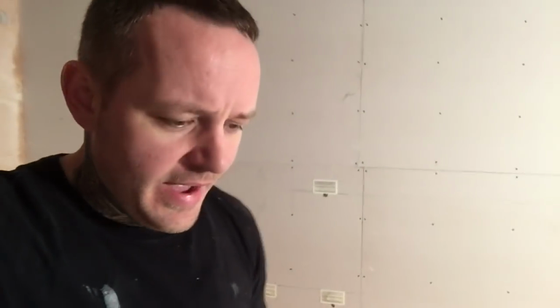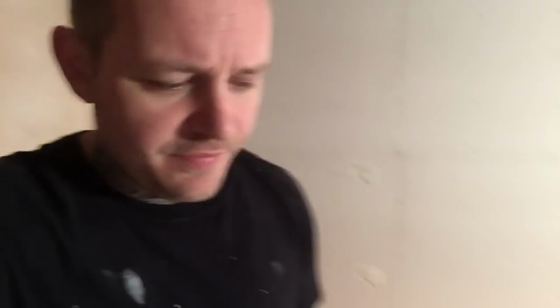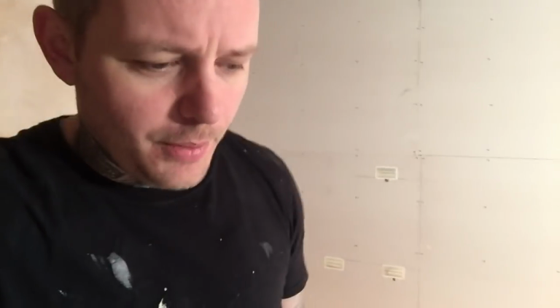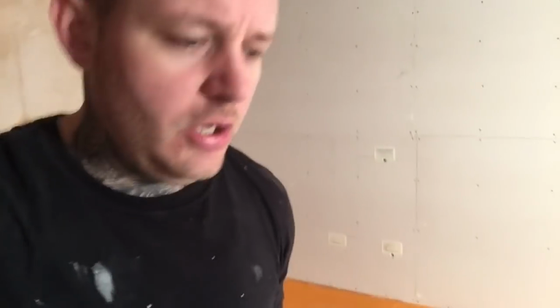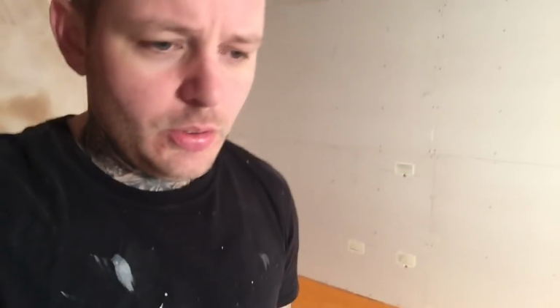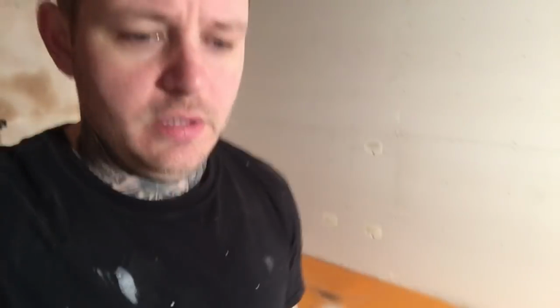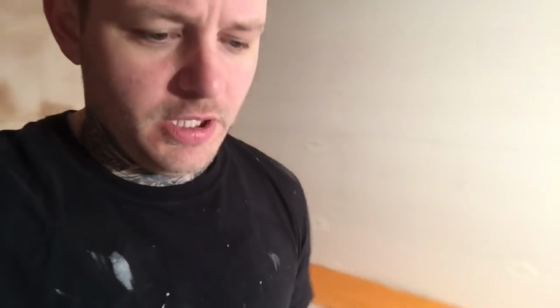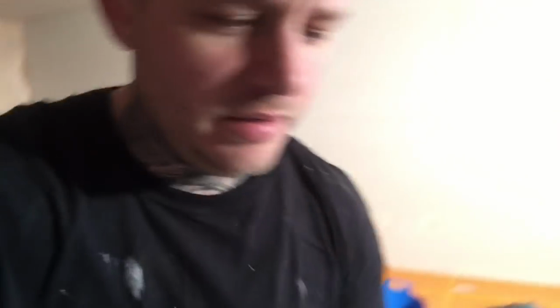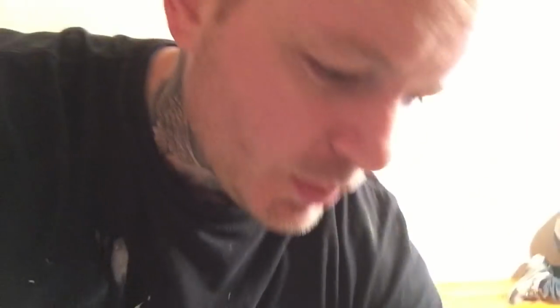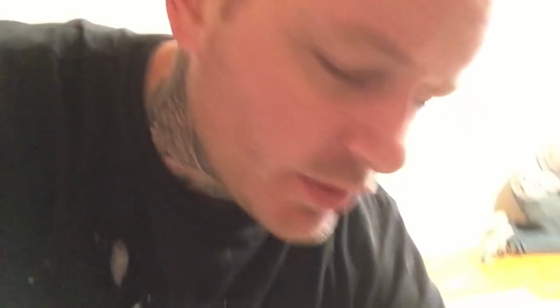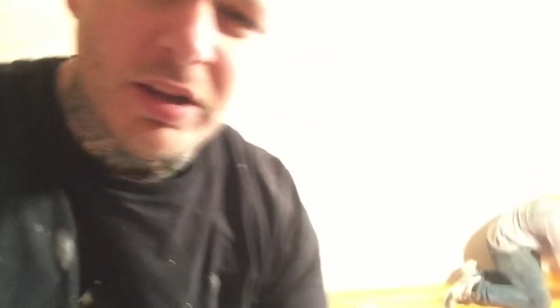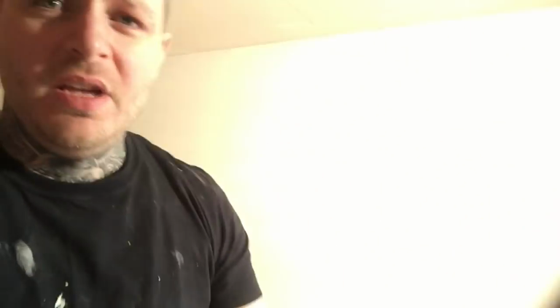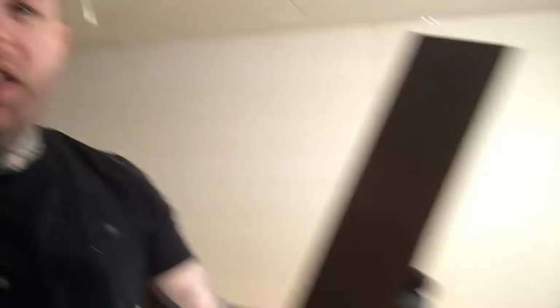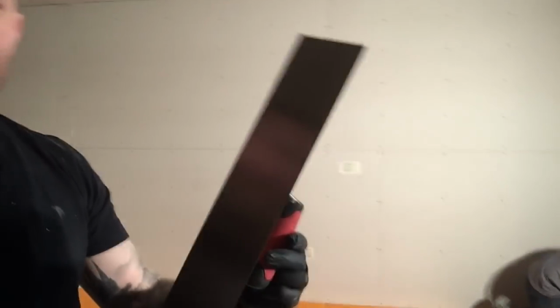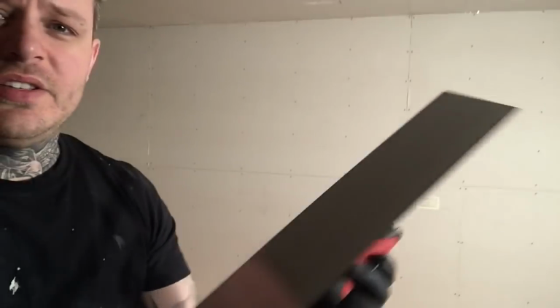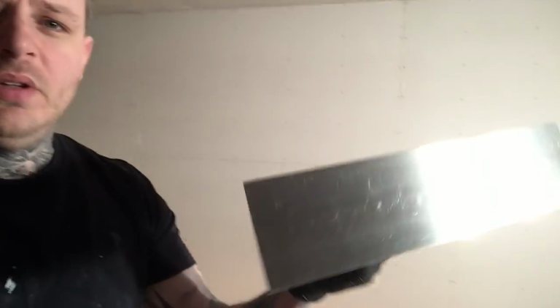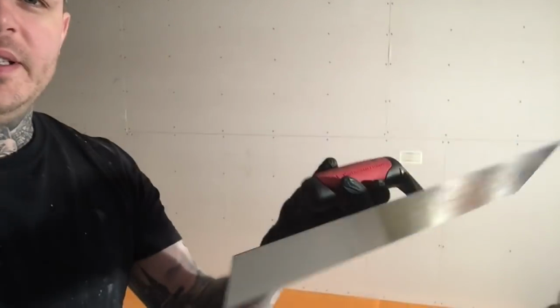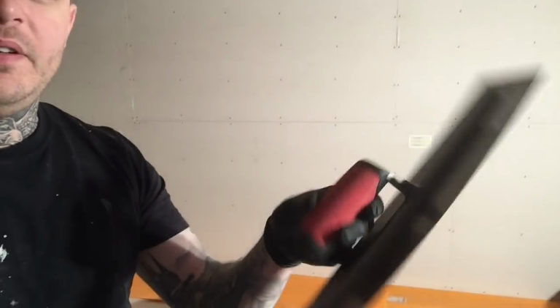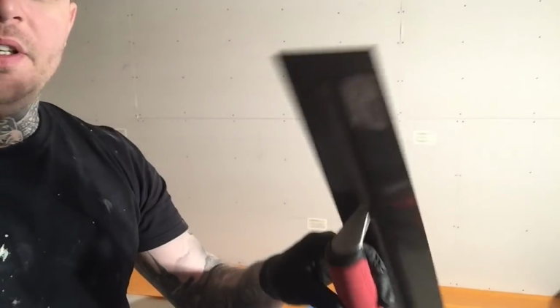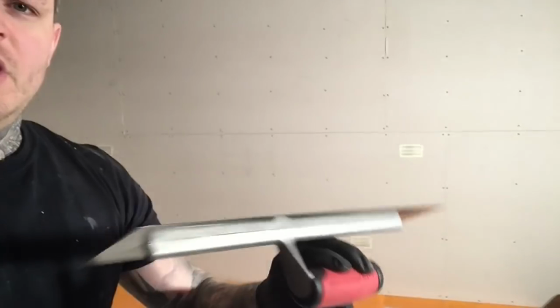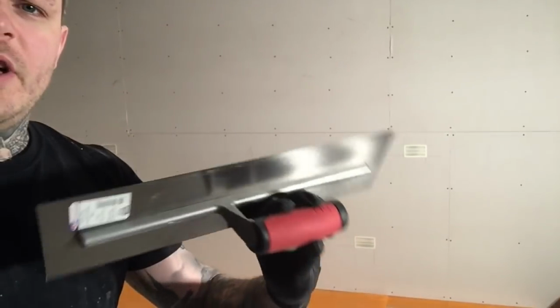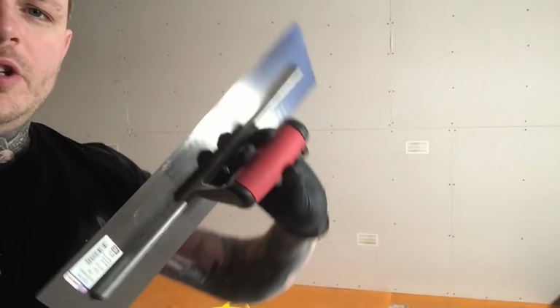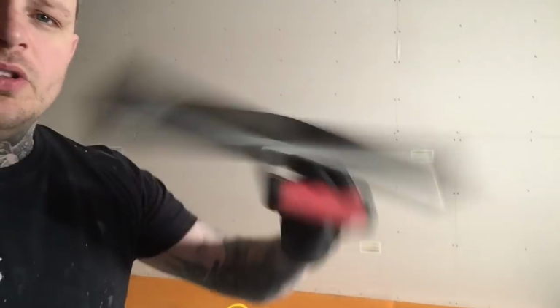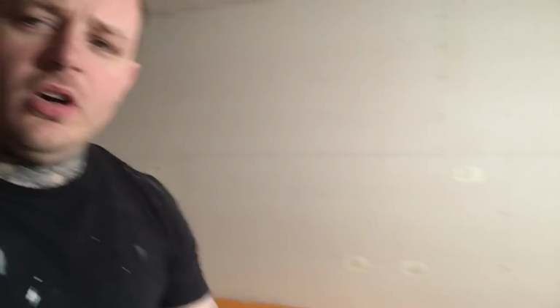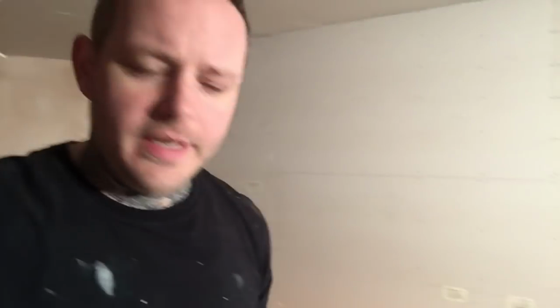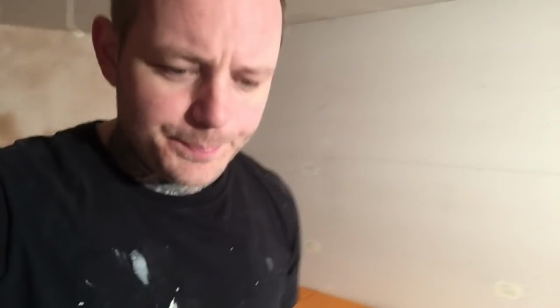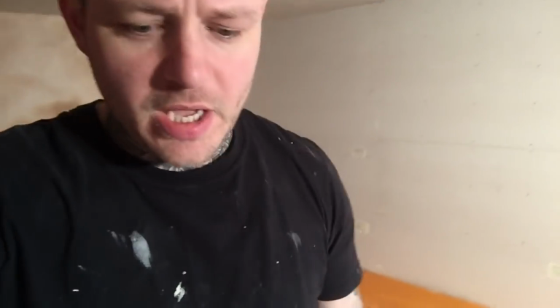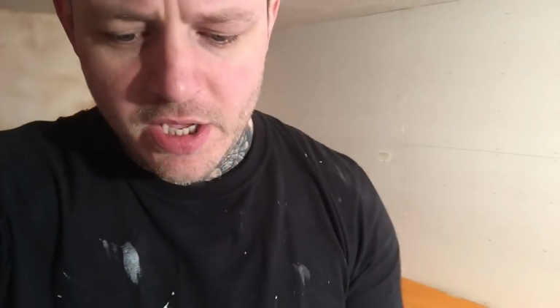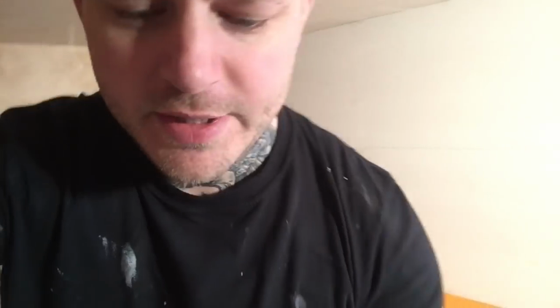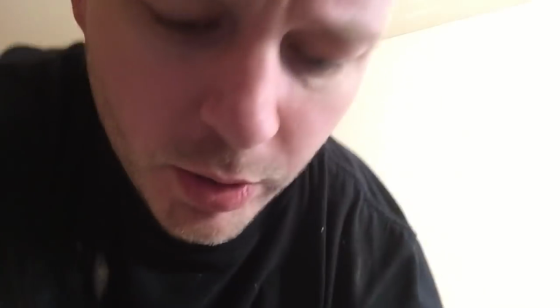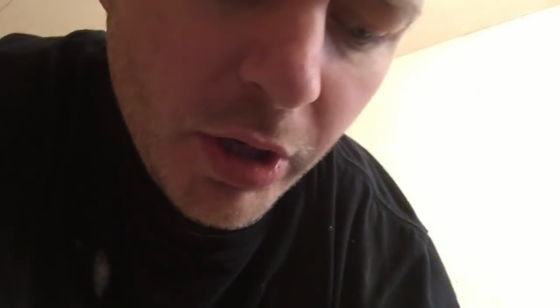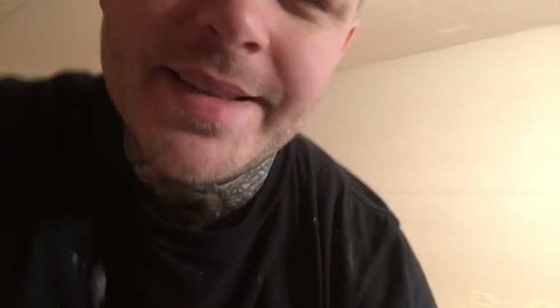And I've bought a new float — if that's what you actually call them — because the other one isn't very good. So I bought a new one, so hopefully this wall will go better.